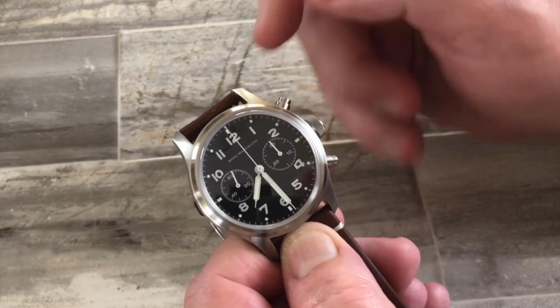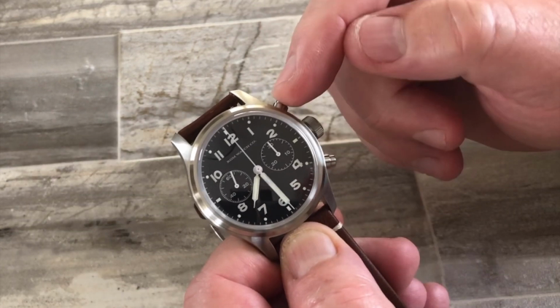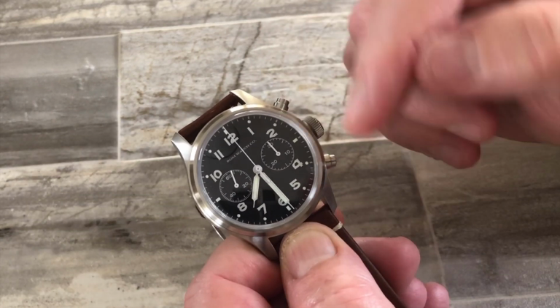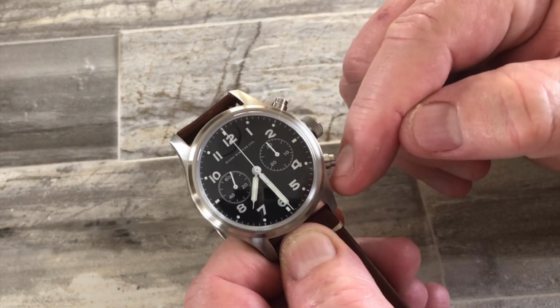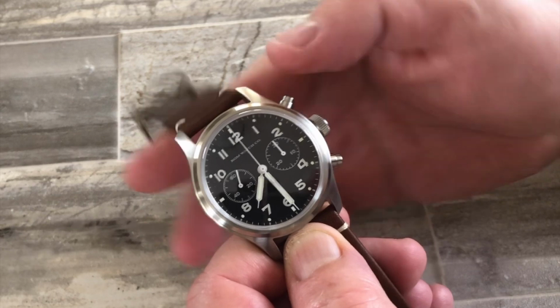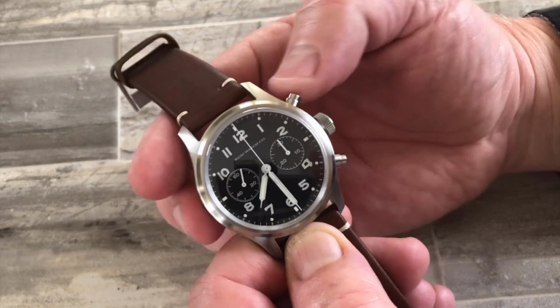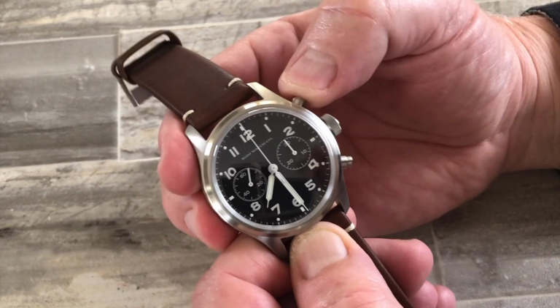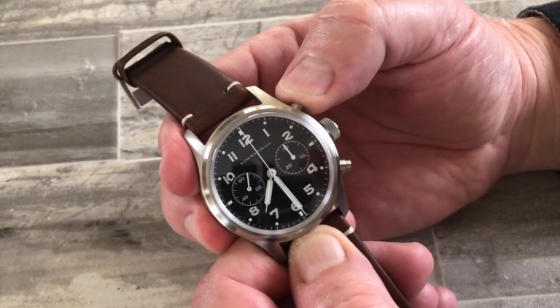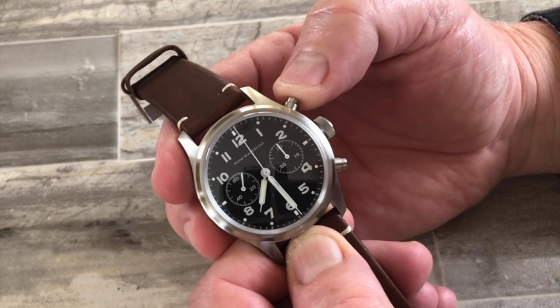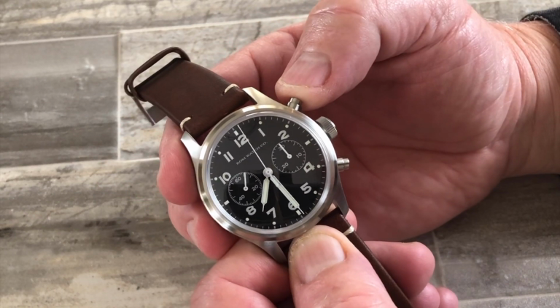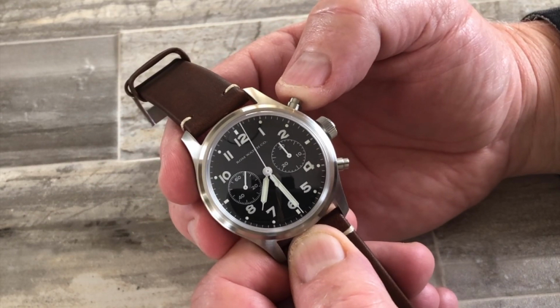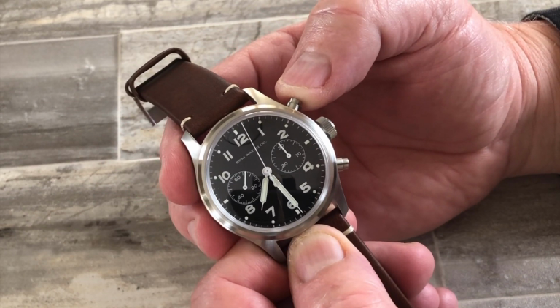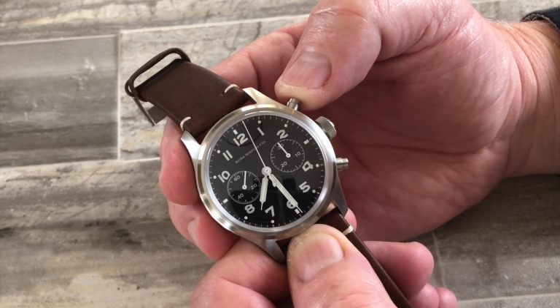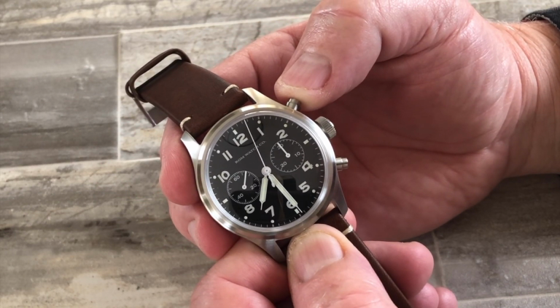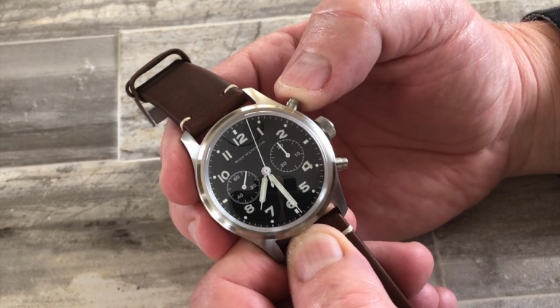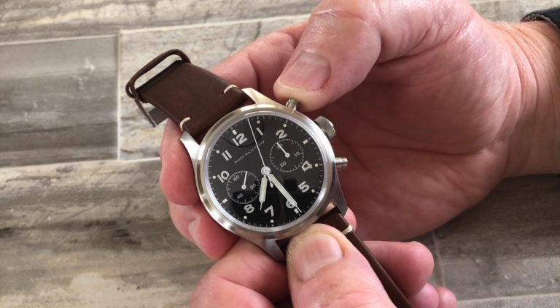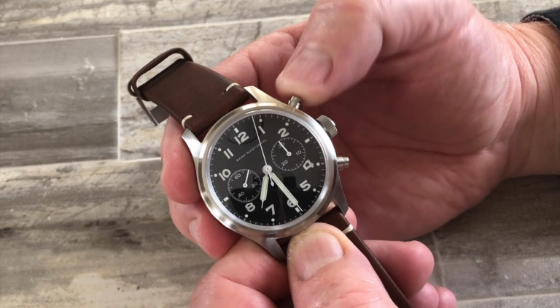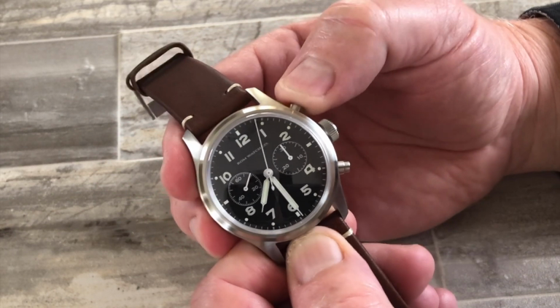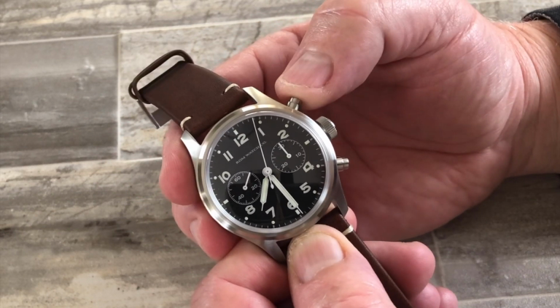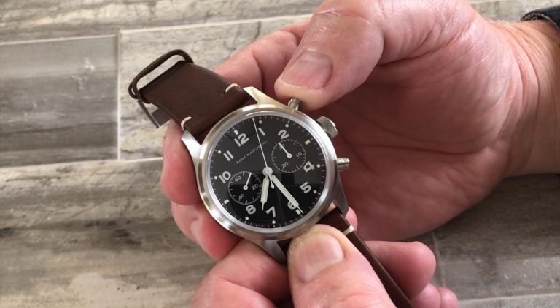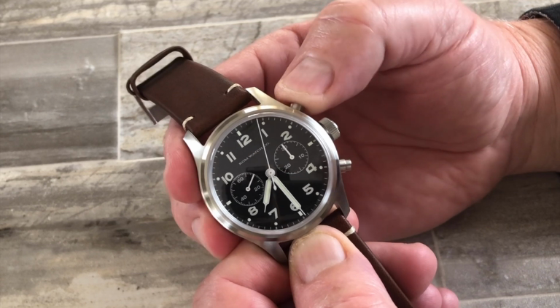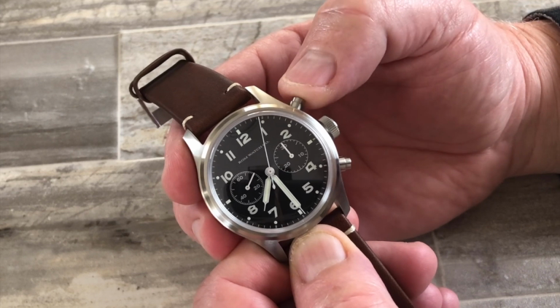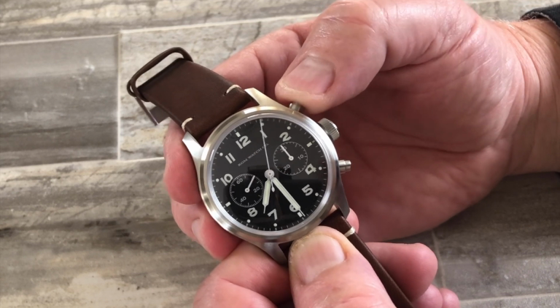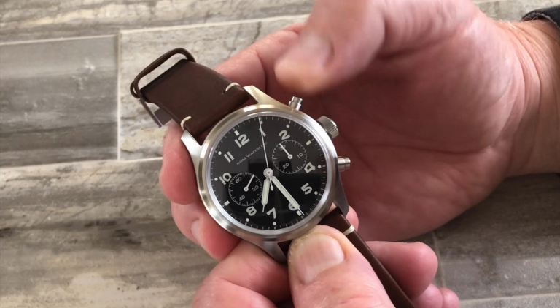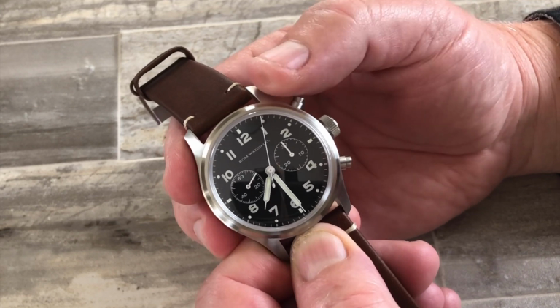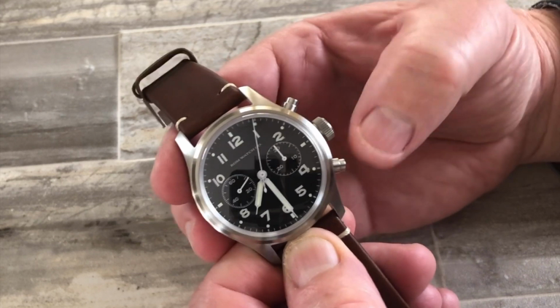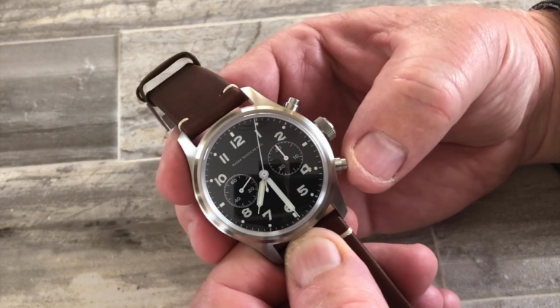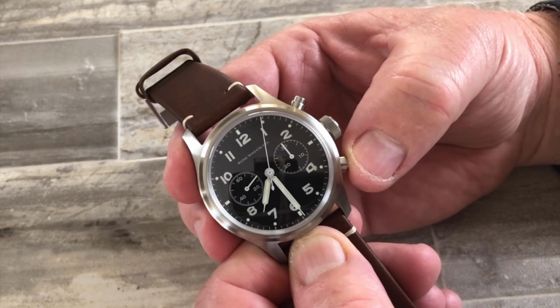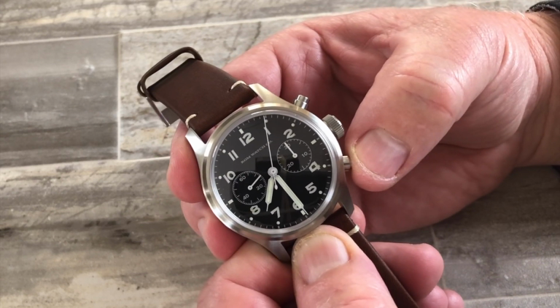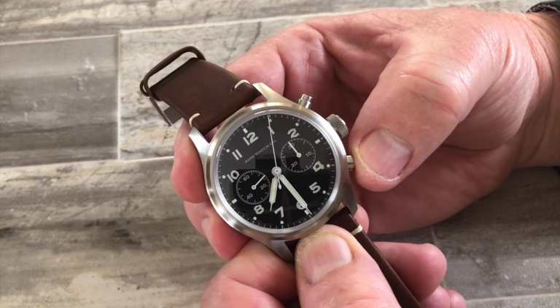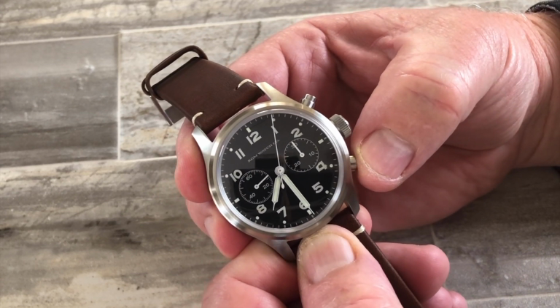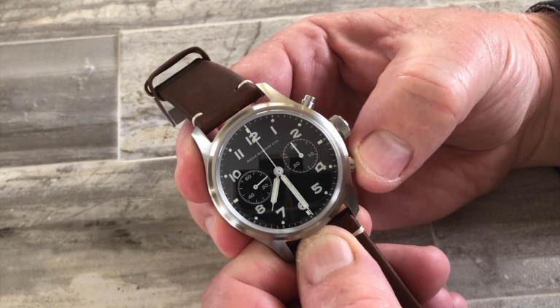The pushers are here. The top pusher is where you start and stop the chronograph — you can stop and start it. Once it's stopped, you can zero it with the bottom pusher.